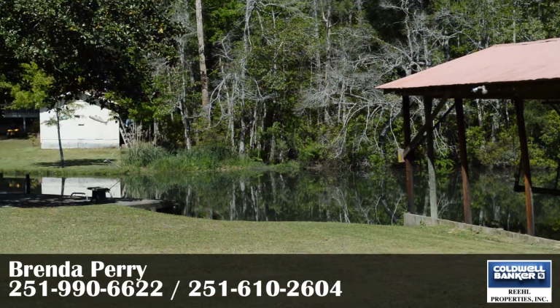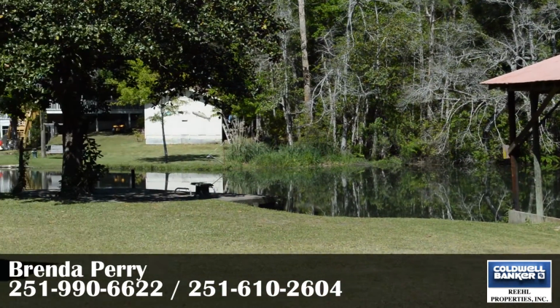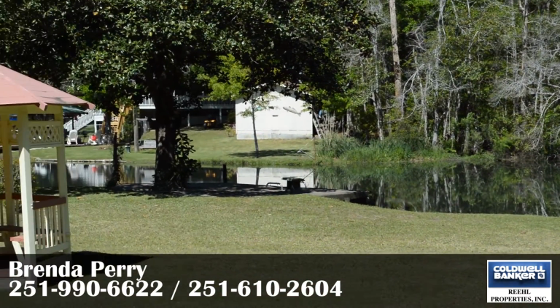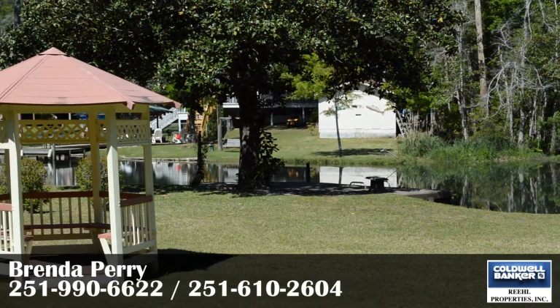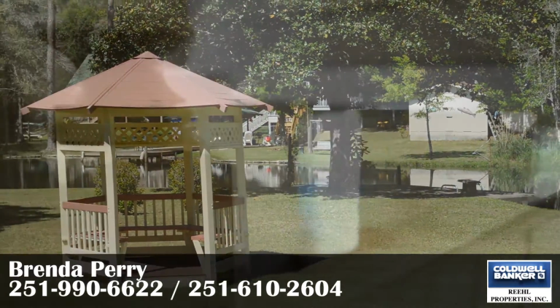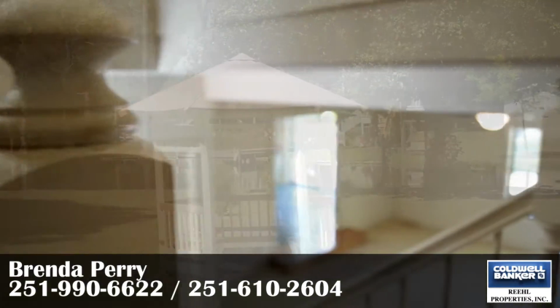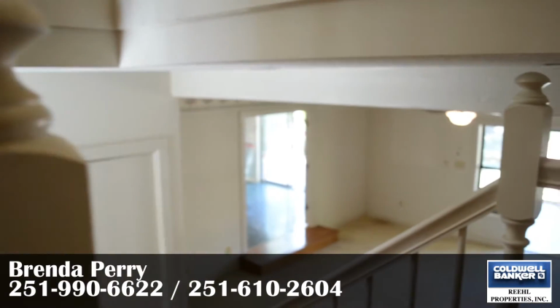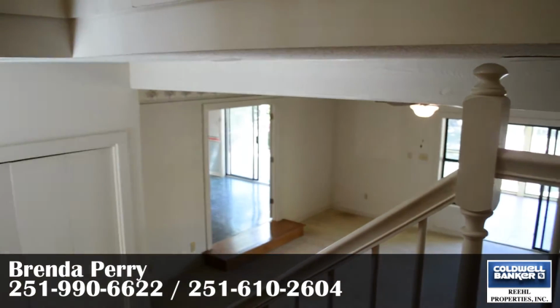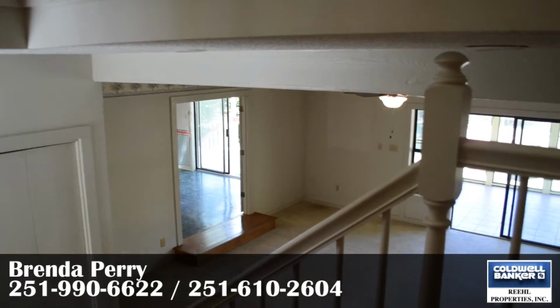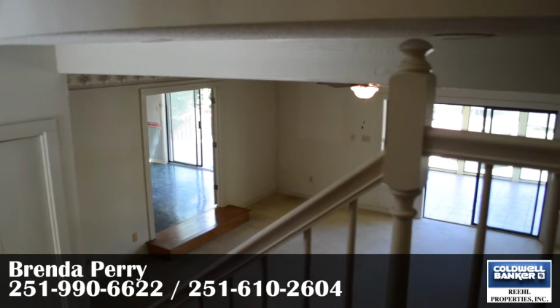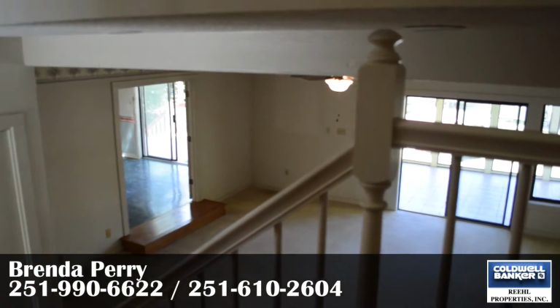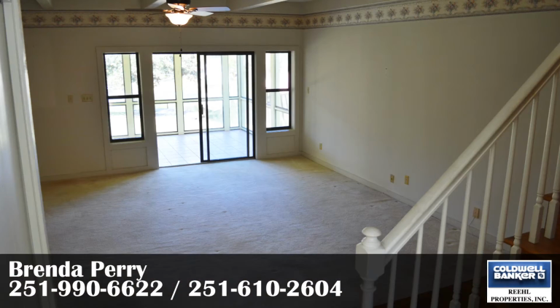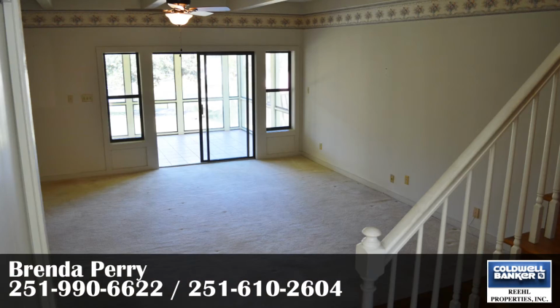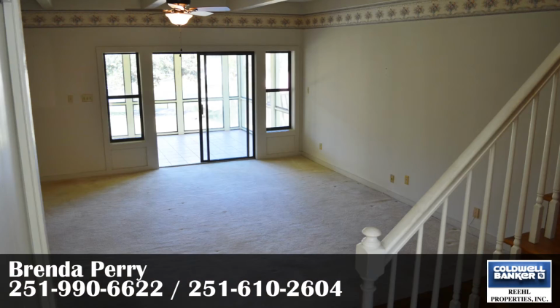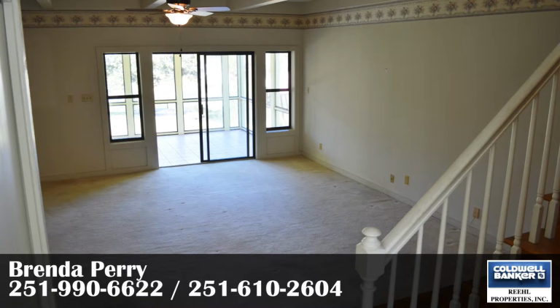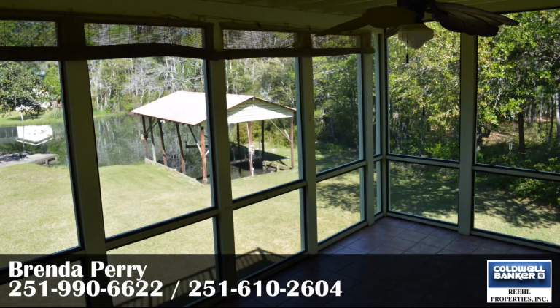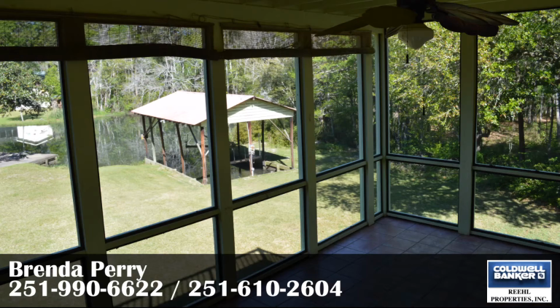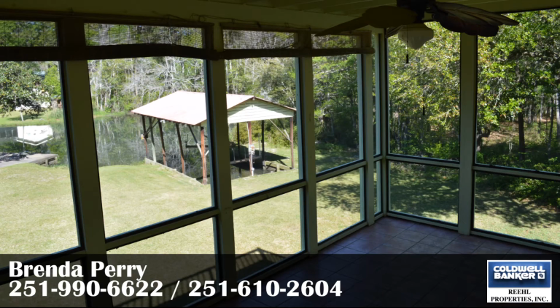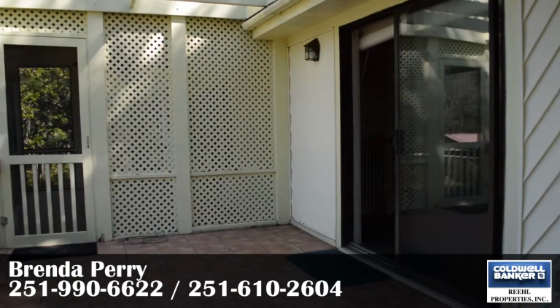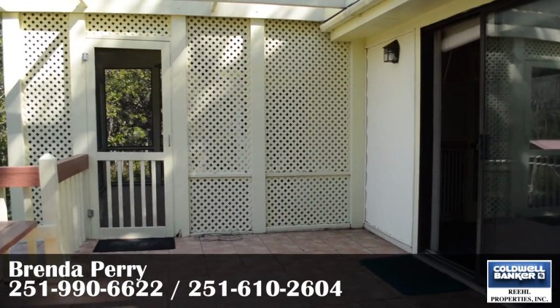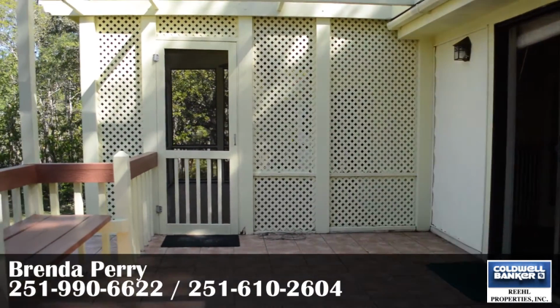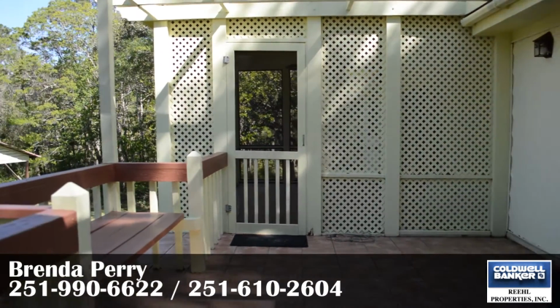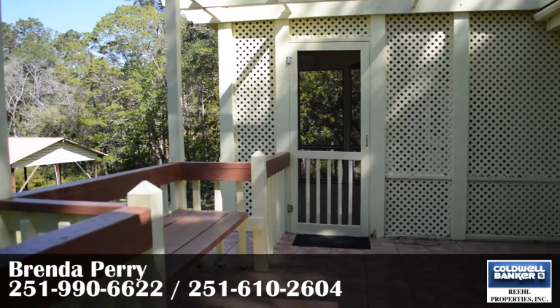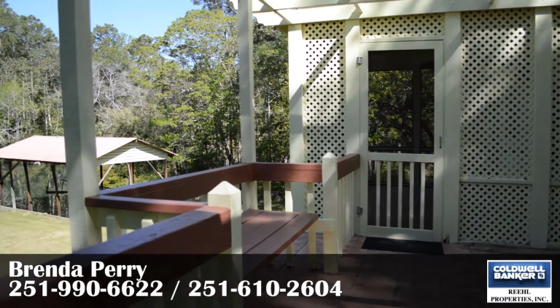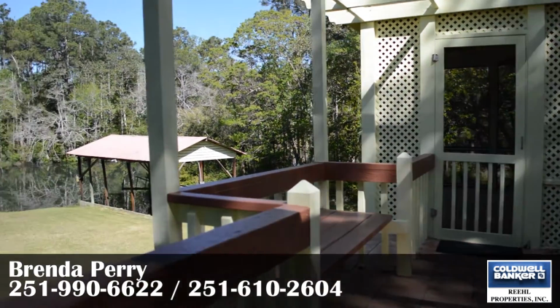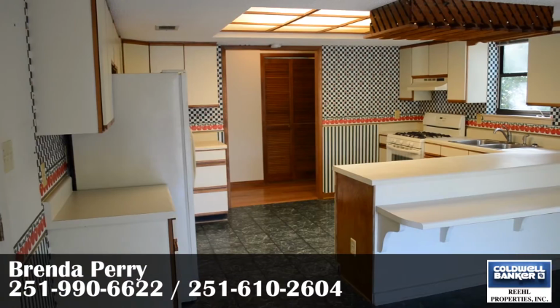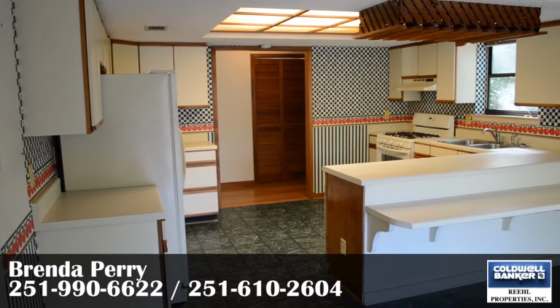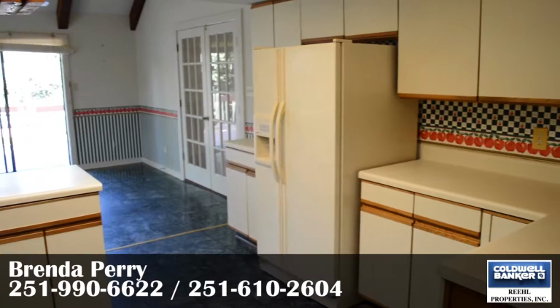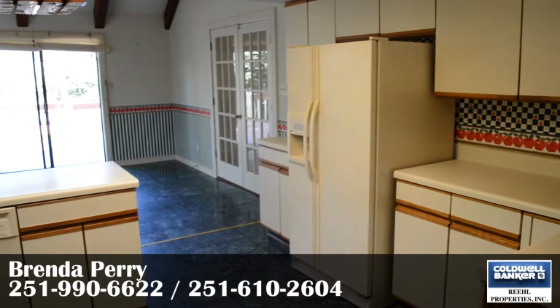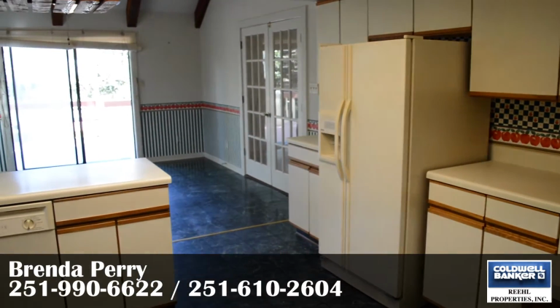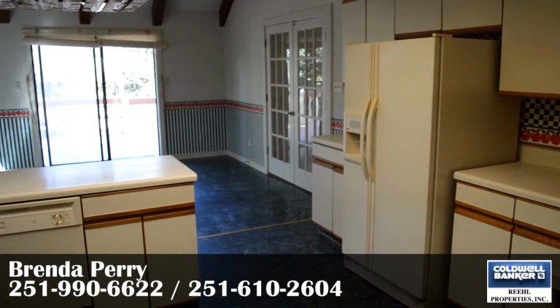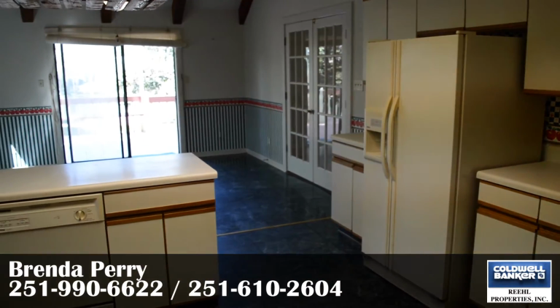You can't beat these views. The main living area is located on the second floor of this home. A screened-in deck opens up to a separate deck just off the rear of the second floor. The kitchen is just inside with a large dining area.